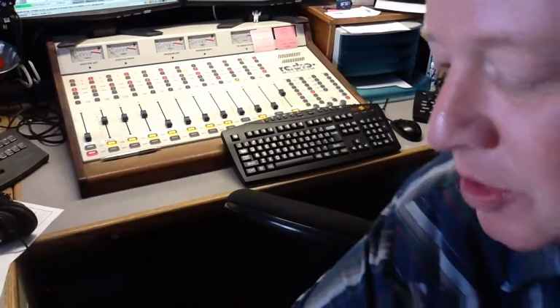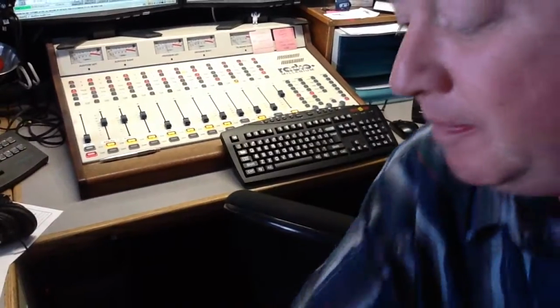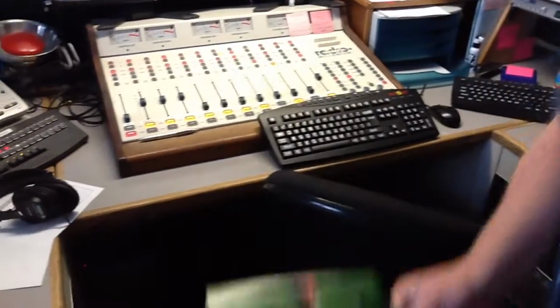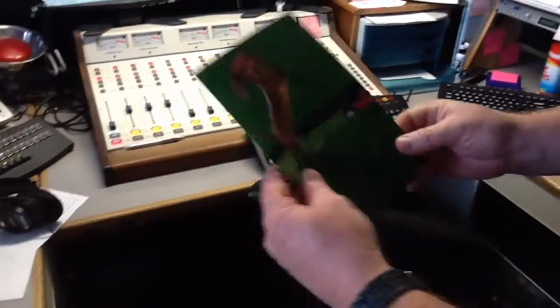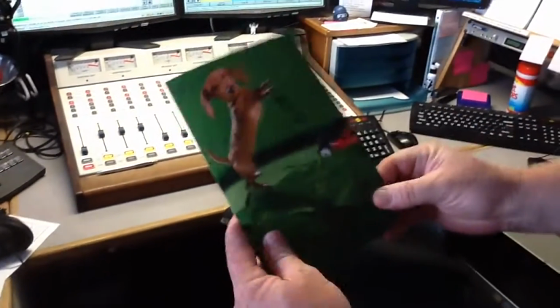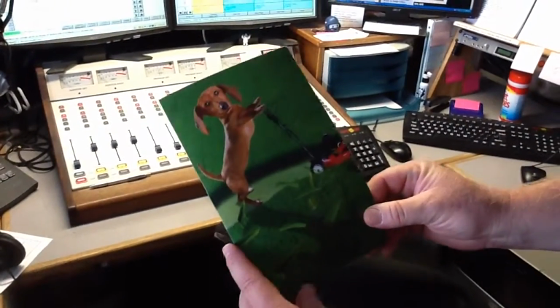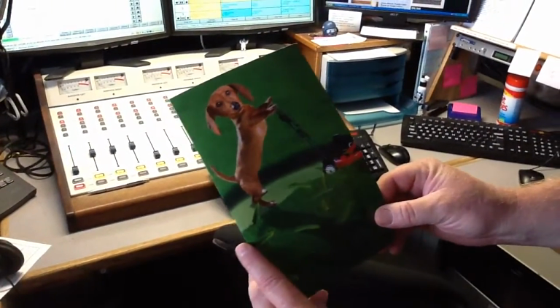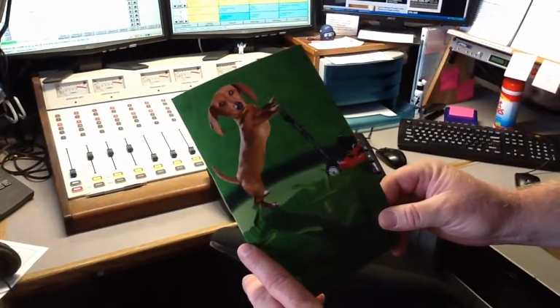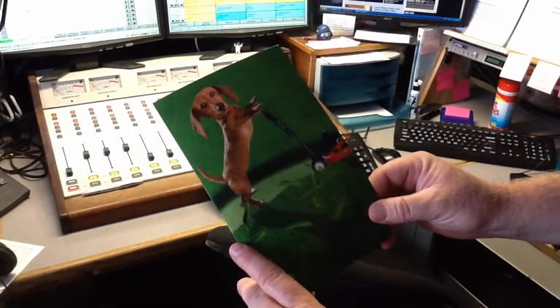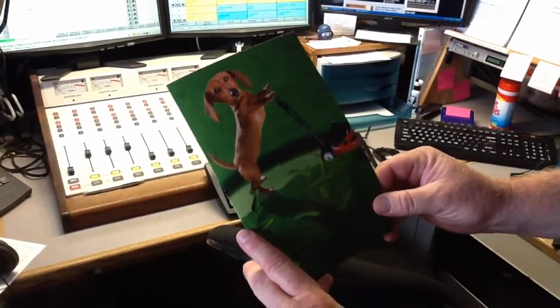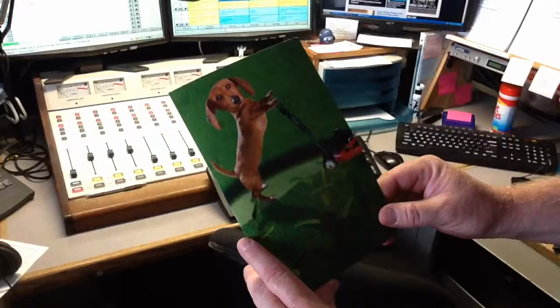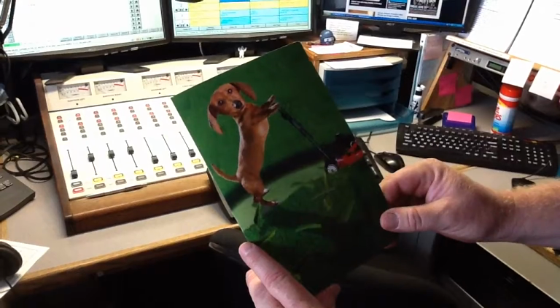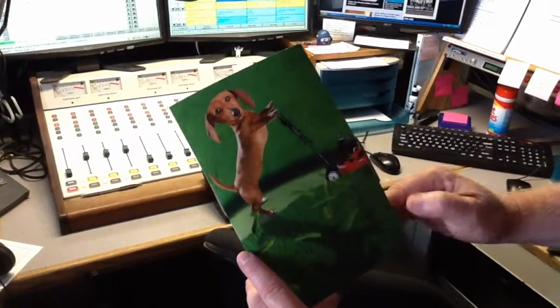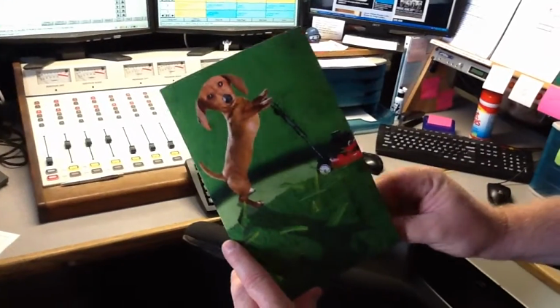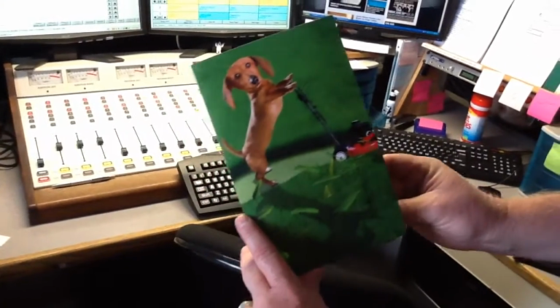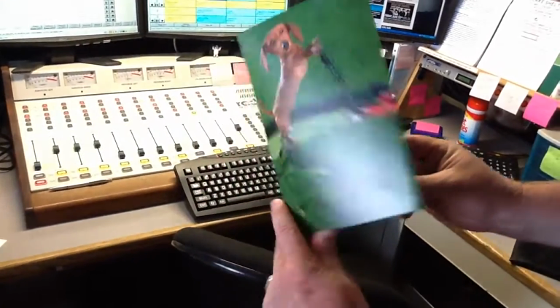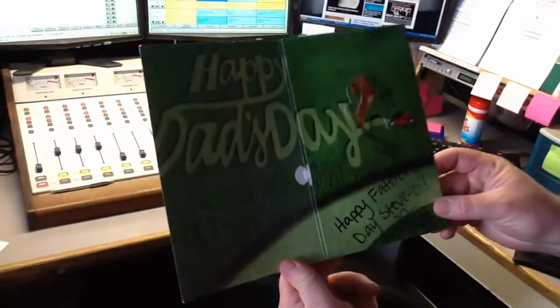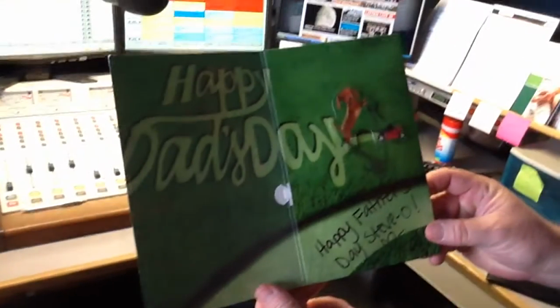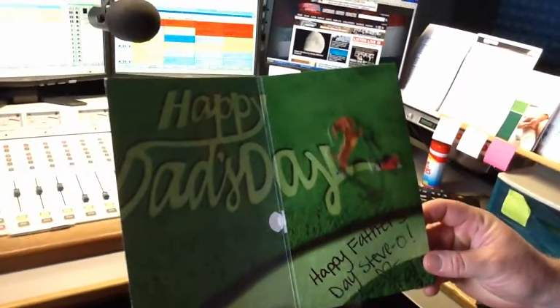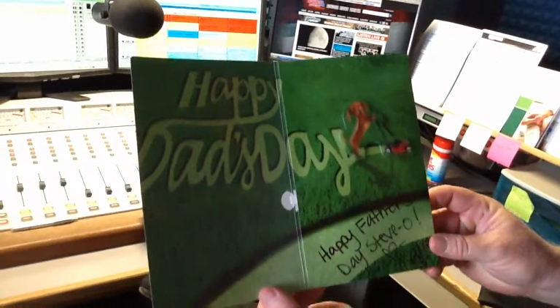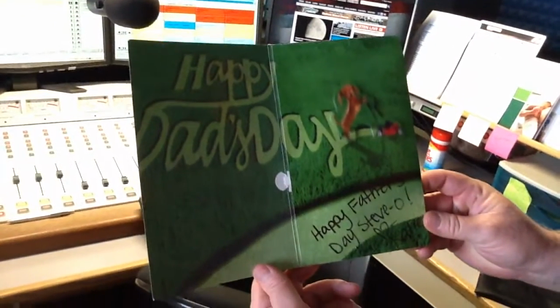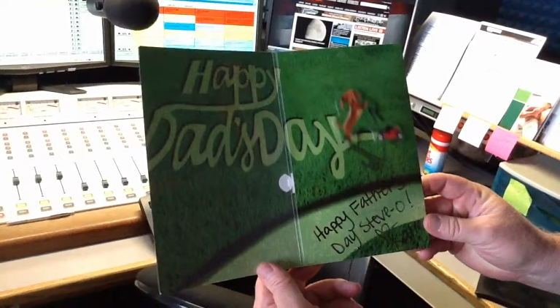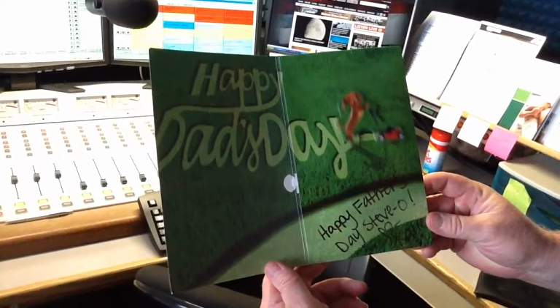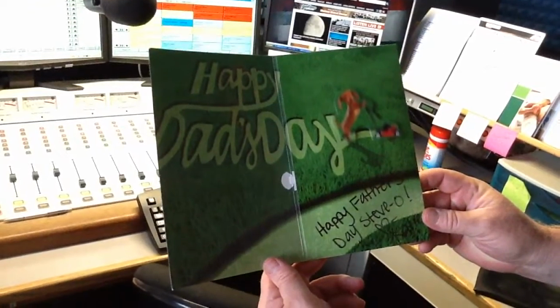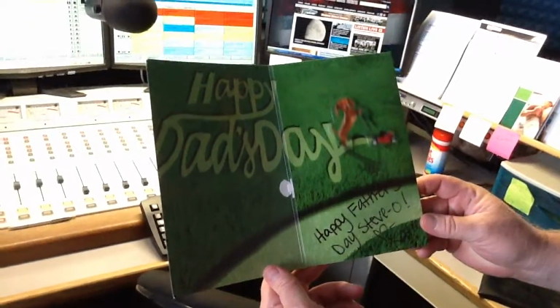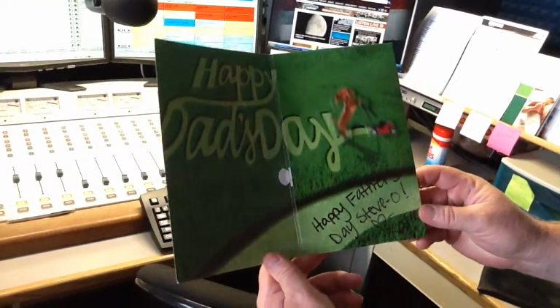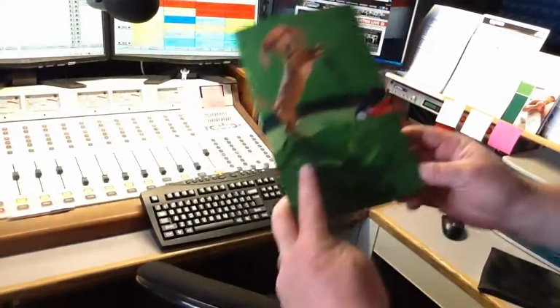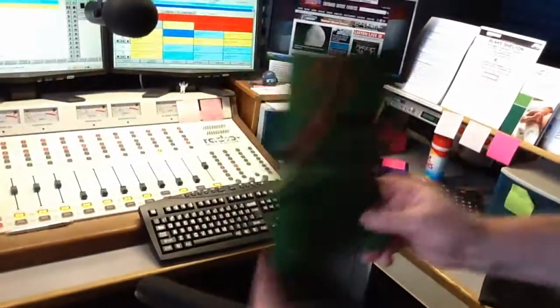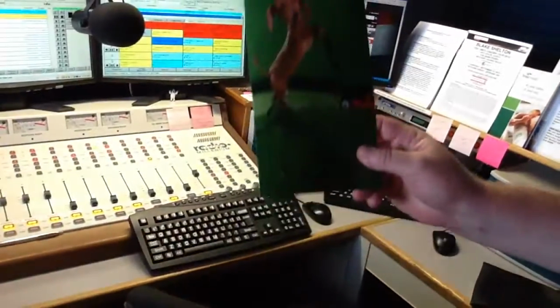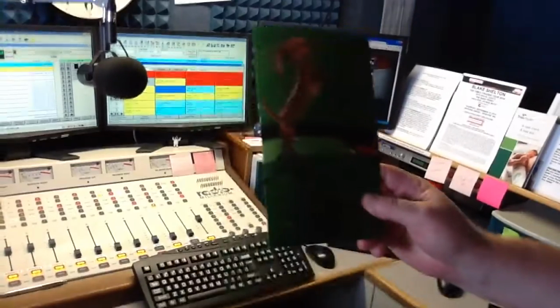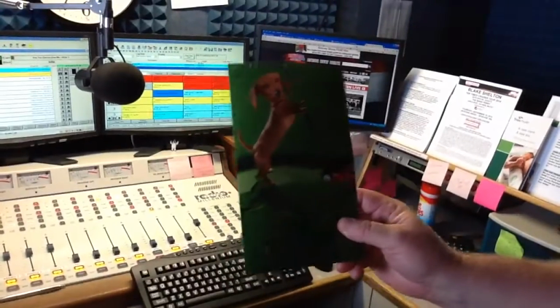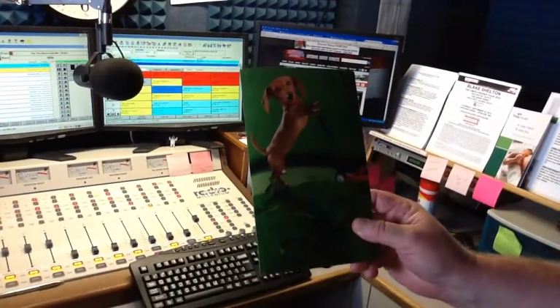And then there's this one — this is awesome. Everybody knows I have Dachshunds, well if you follow my Facebook page, and you open it up — are you ready? That's how you sell a Father's Day card.